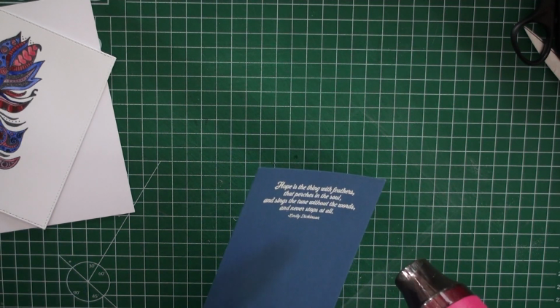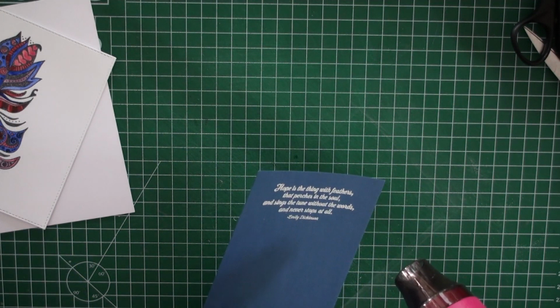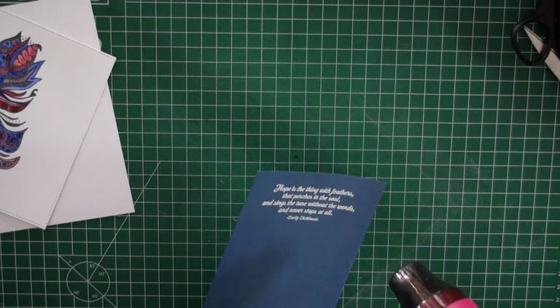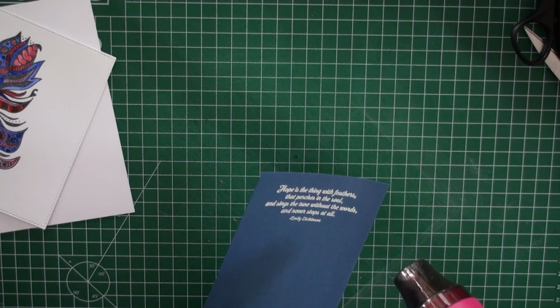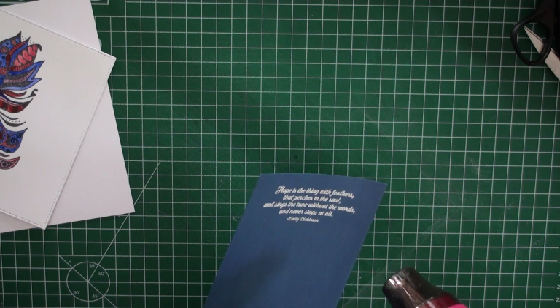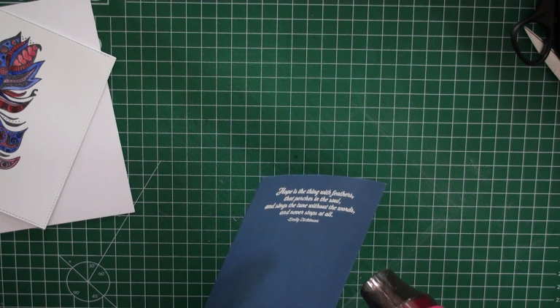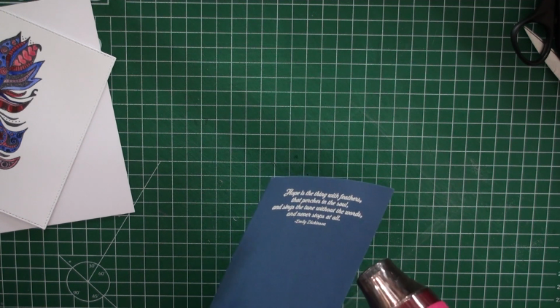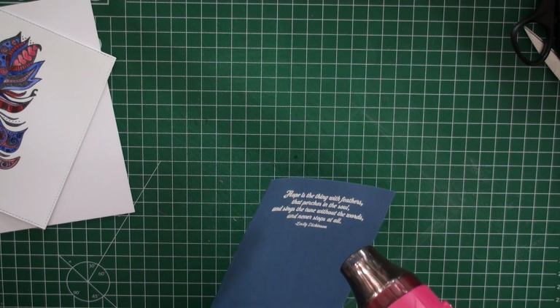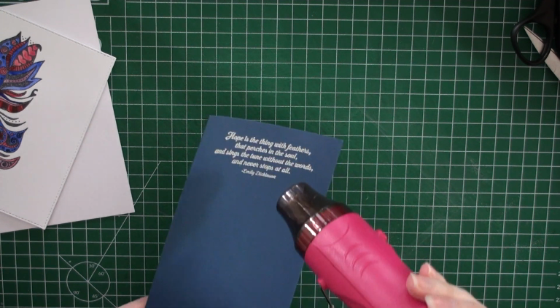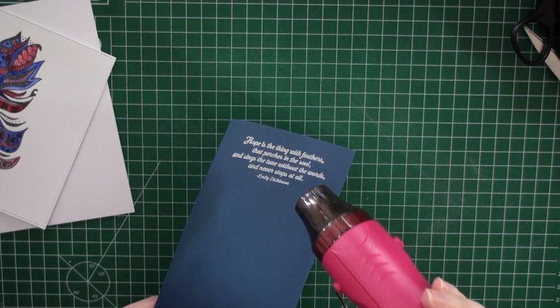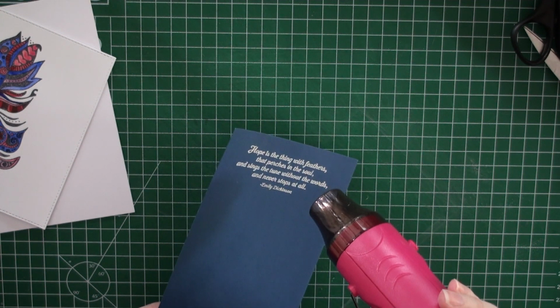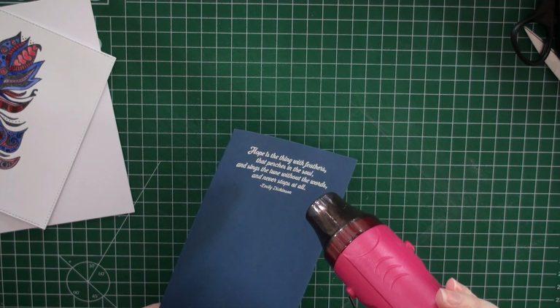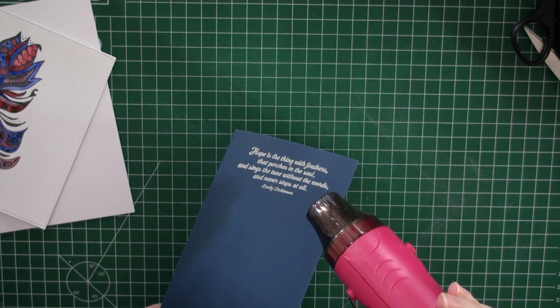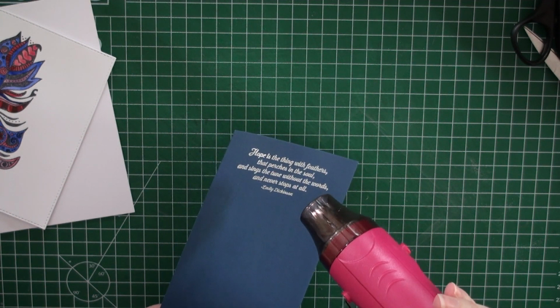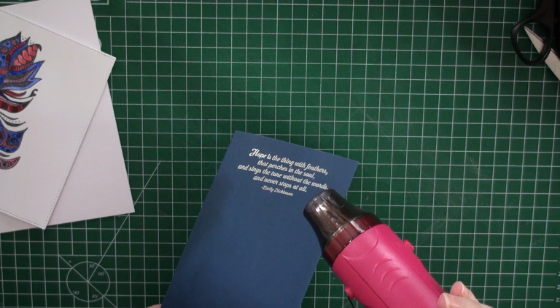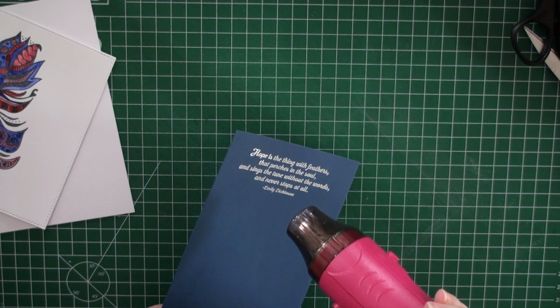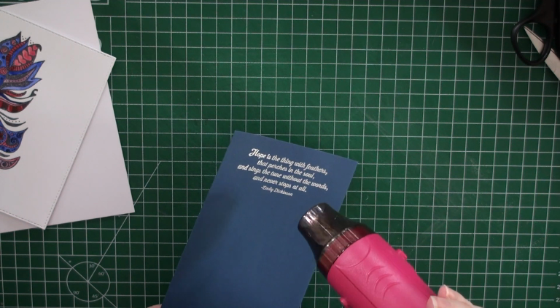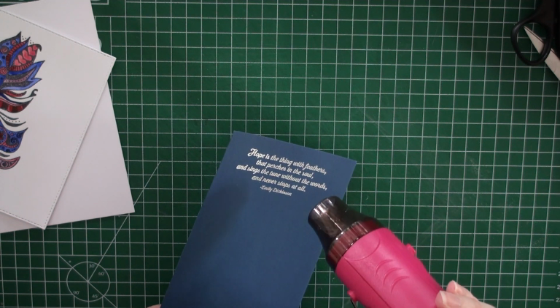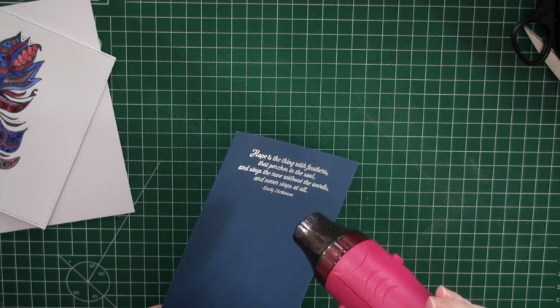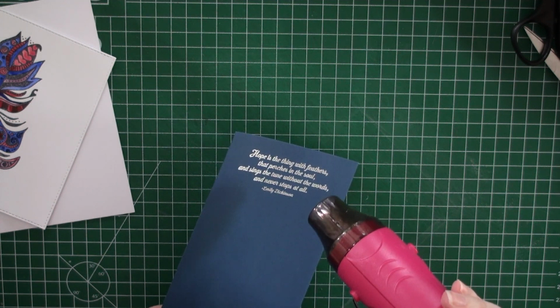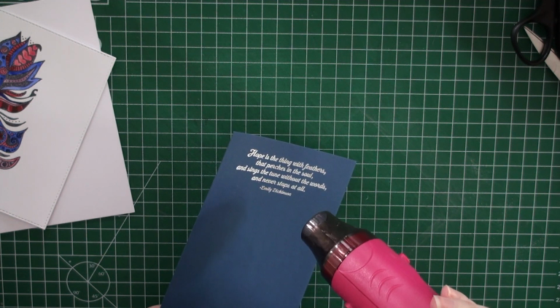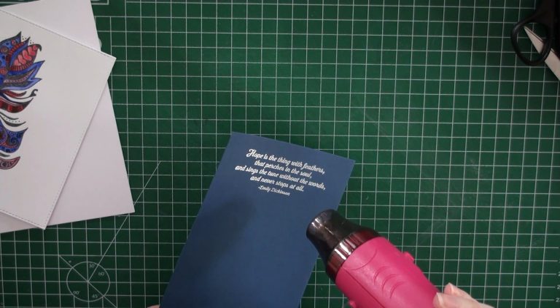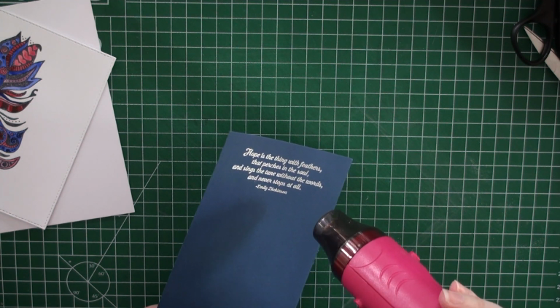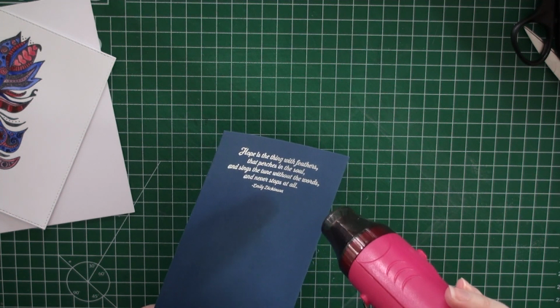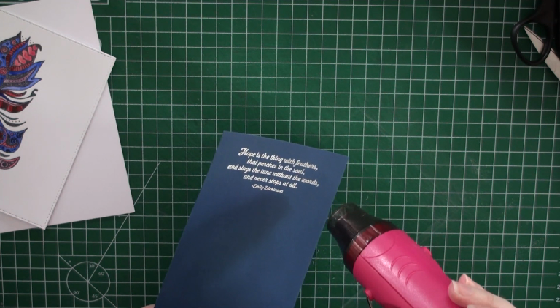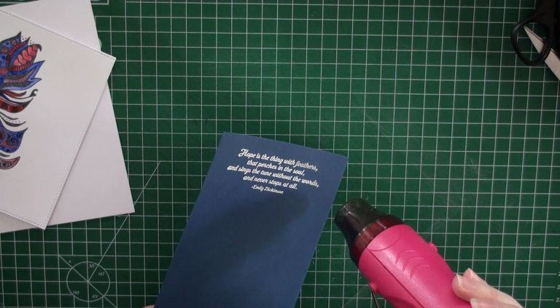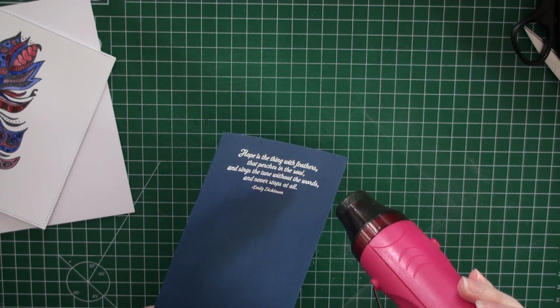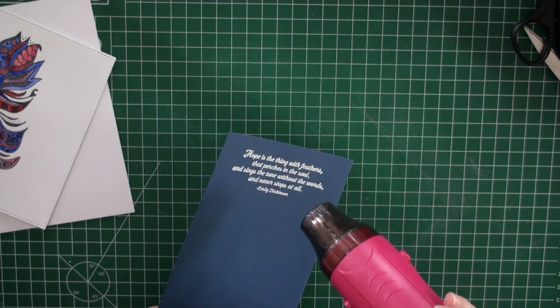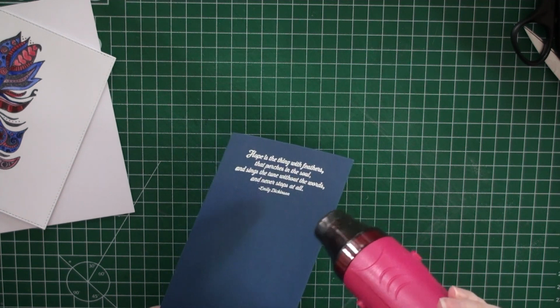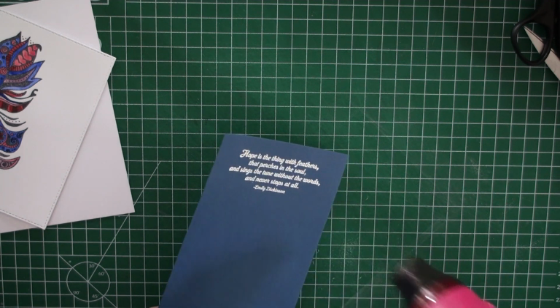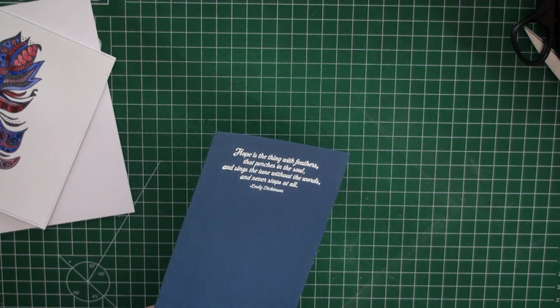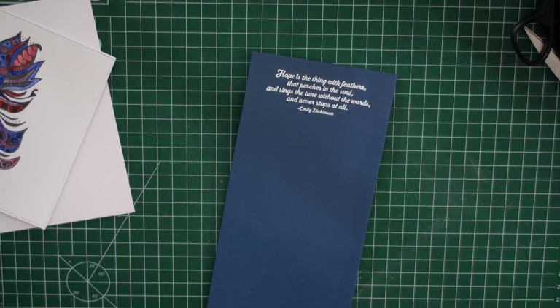Now I'm heat setting the embossing powder. It's just beautiful to see the embossing powder melt, and you can see it a little bit on camera this time. It's a white embossing powder and it shows up really well on dark cardstocks.